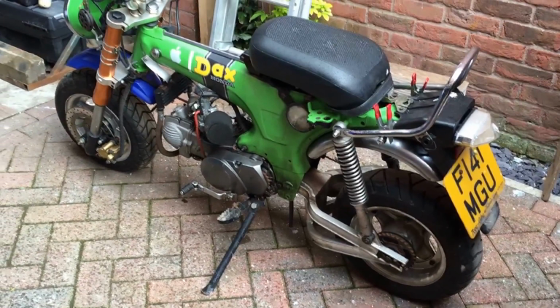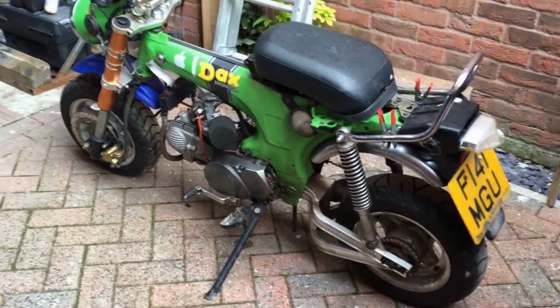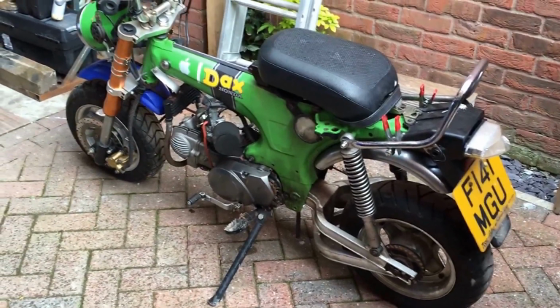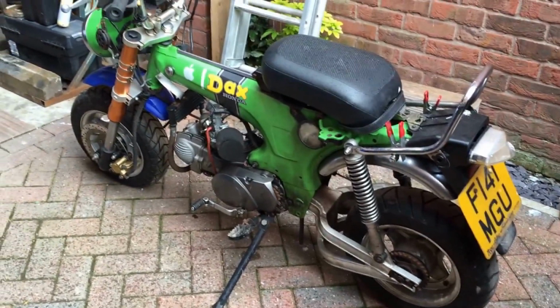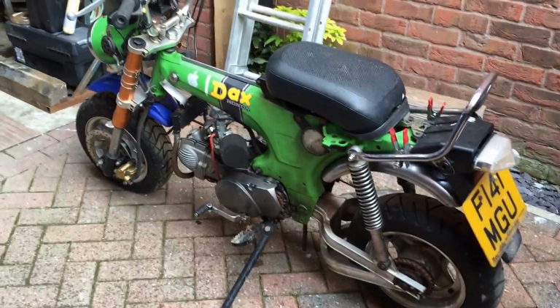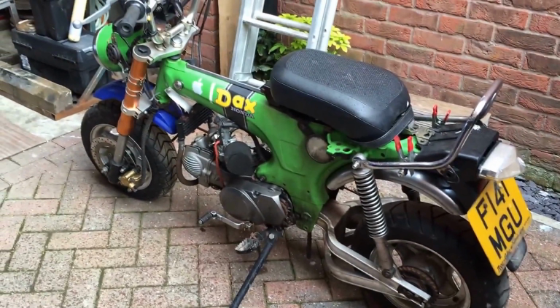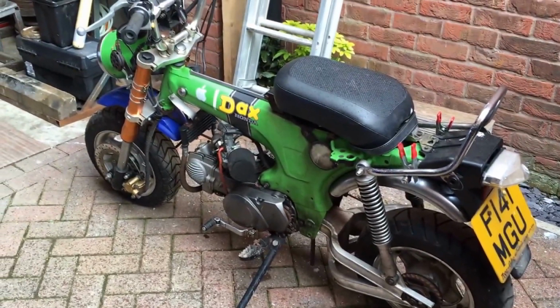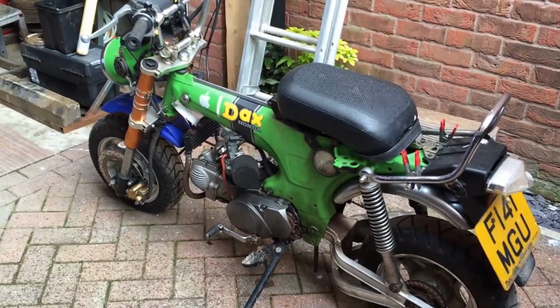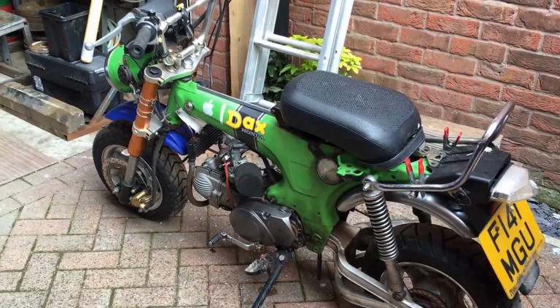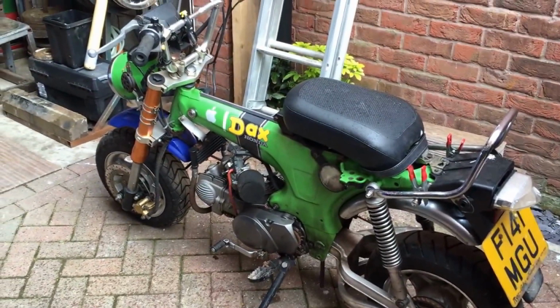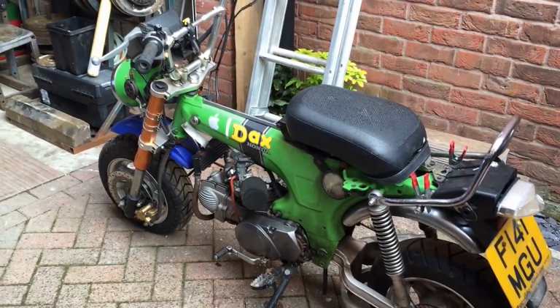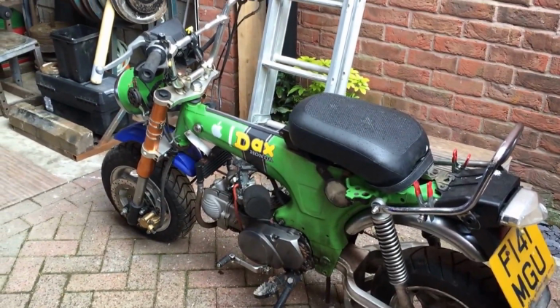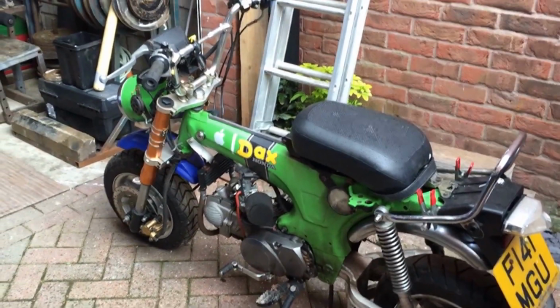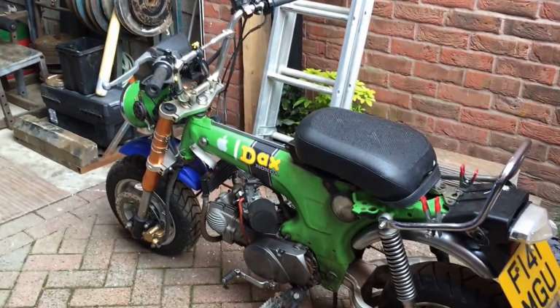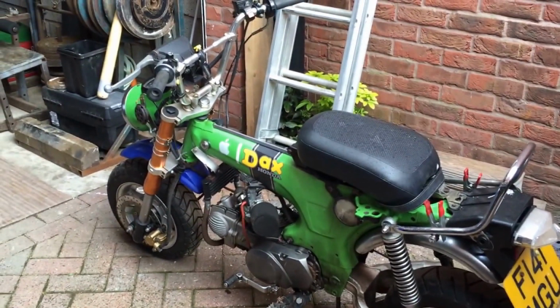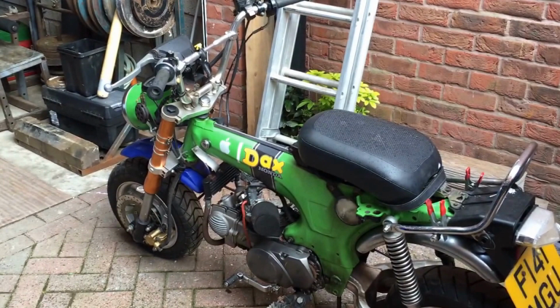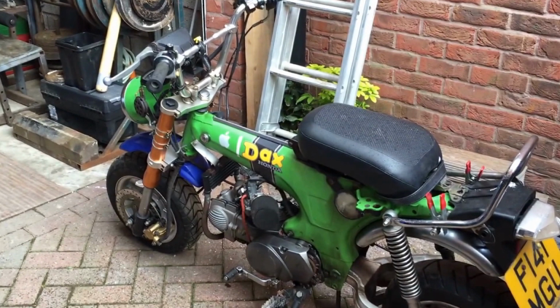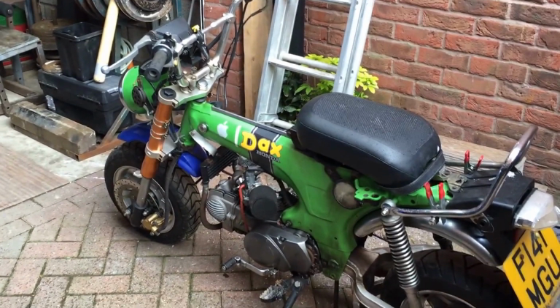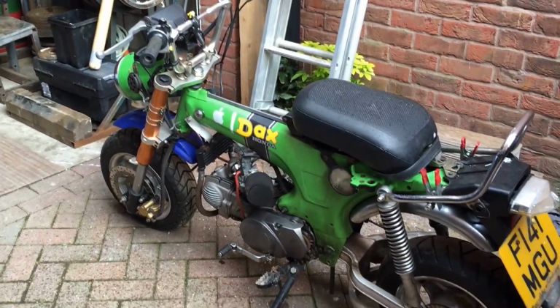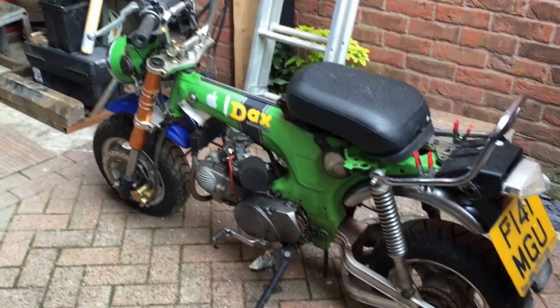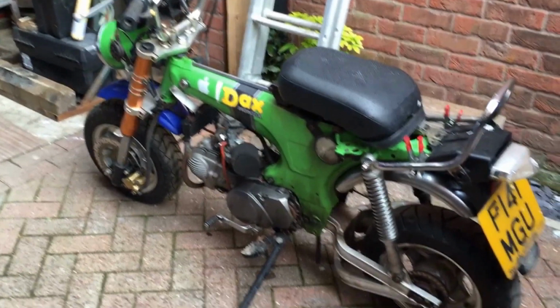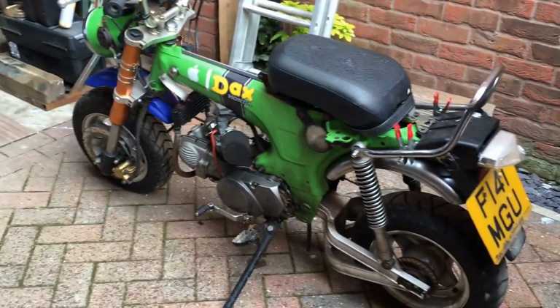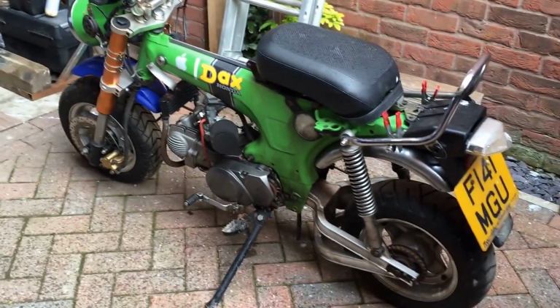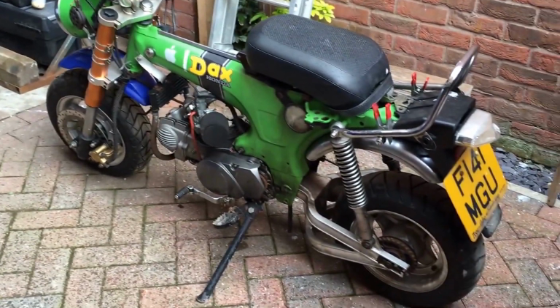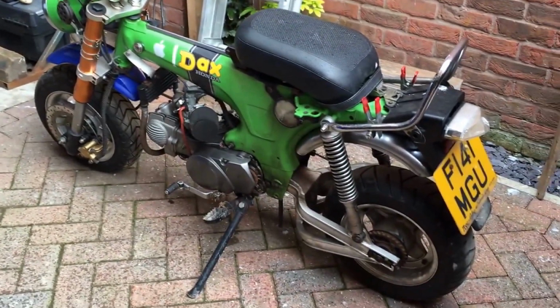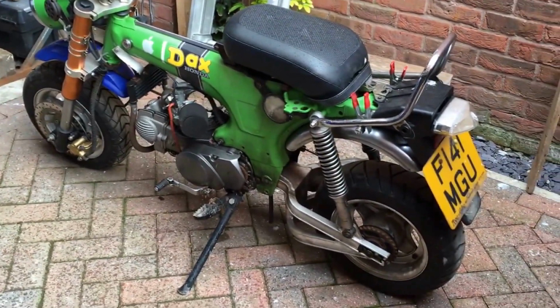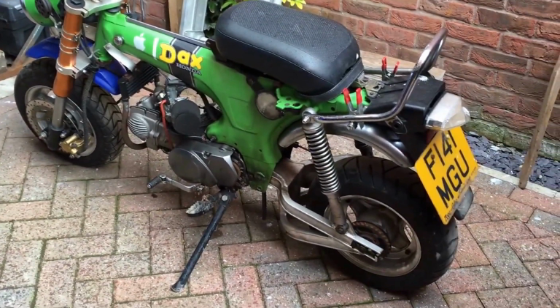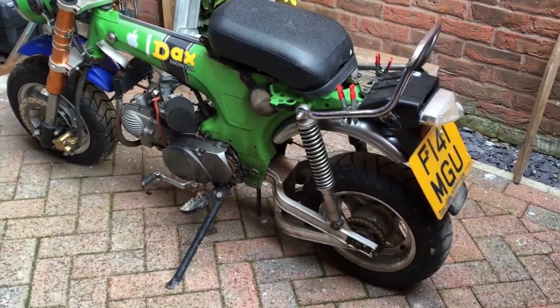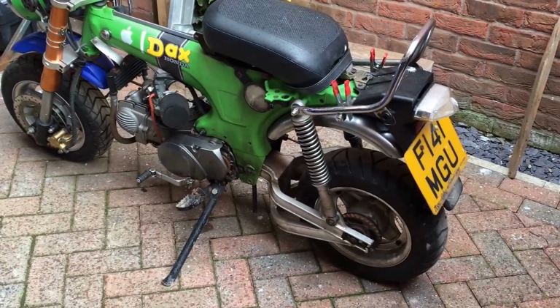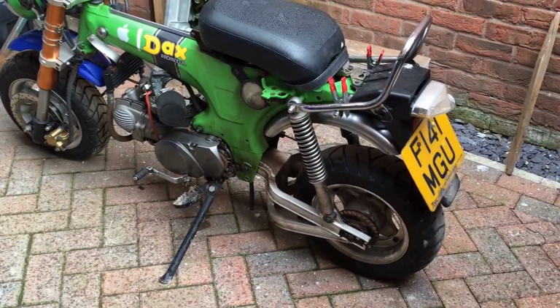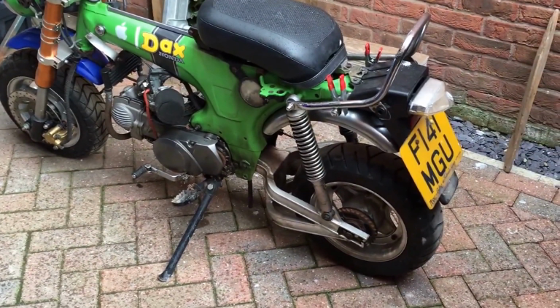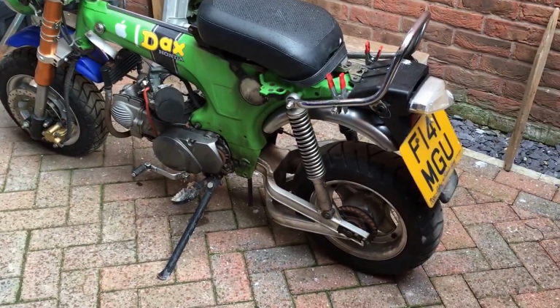Upside down front forks as you can see. It's got the old burst bars, up to 12 — yeah, burst through your arm.